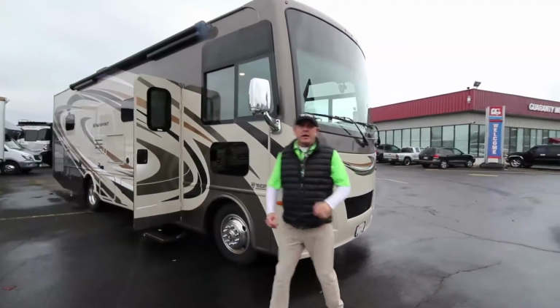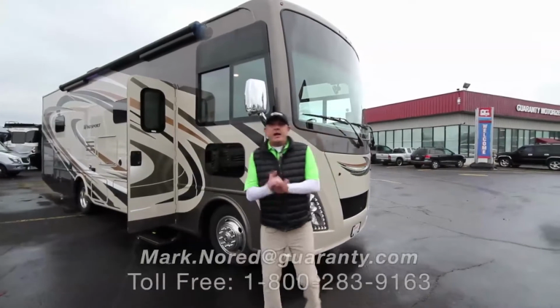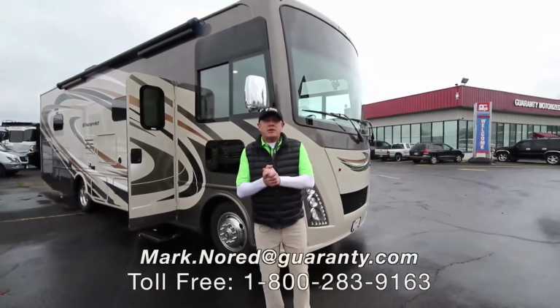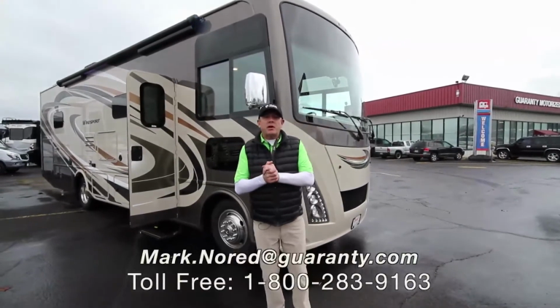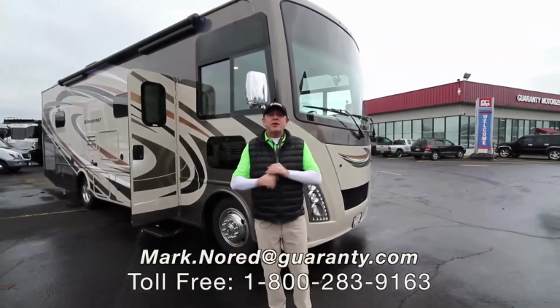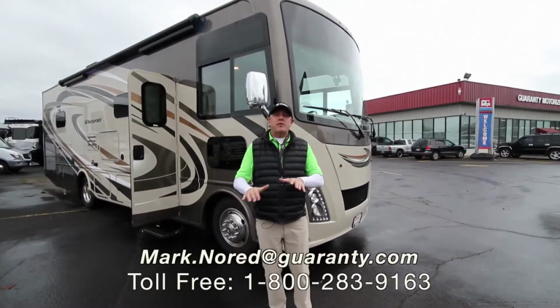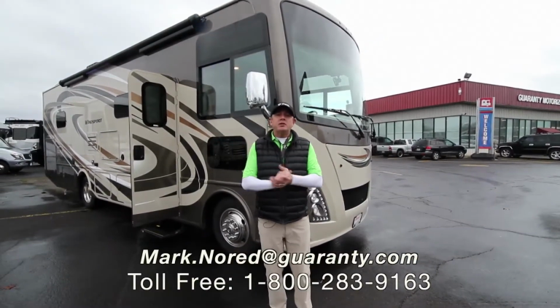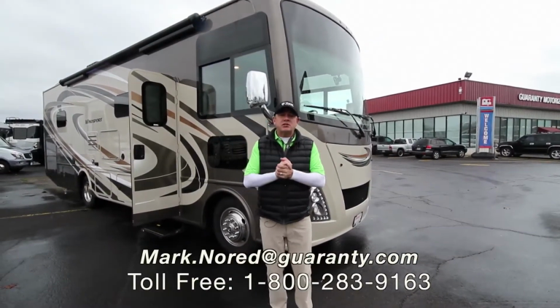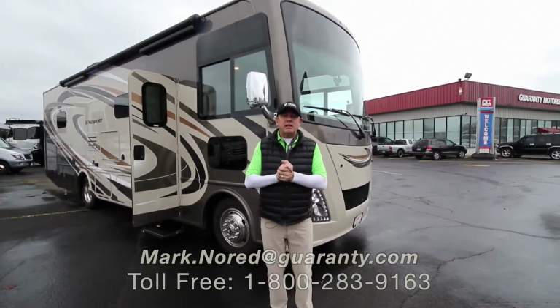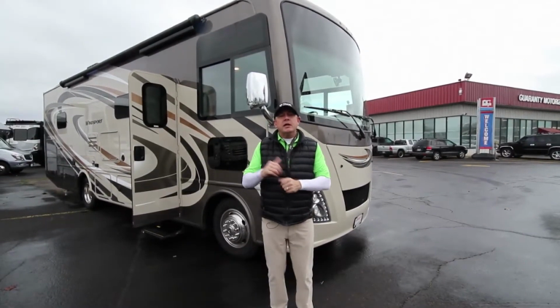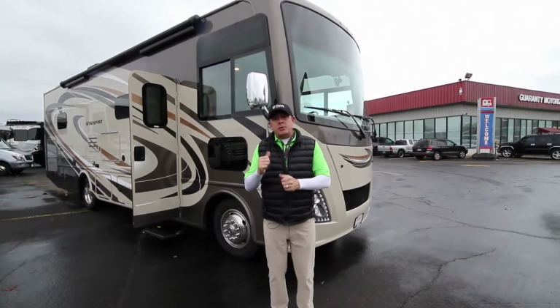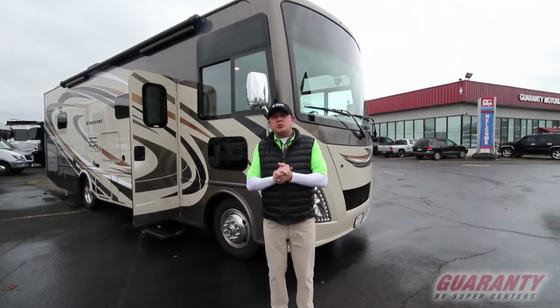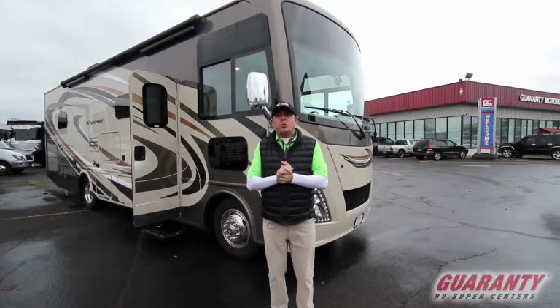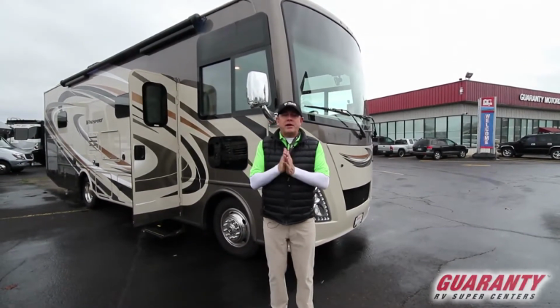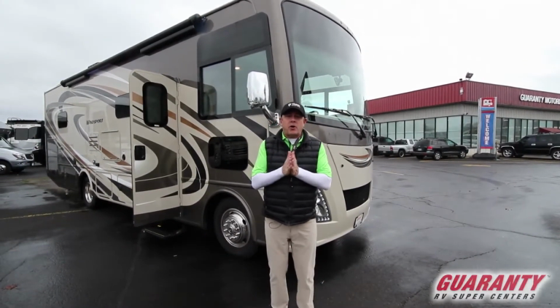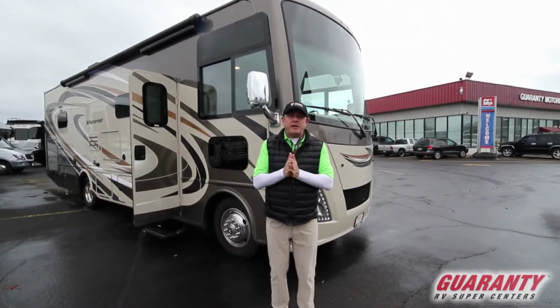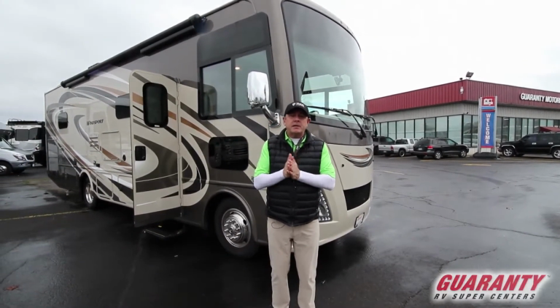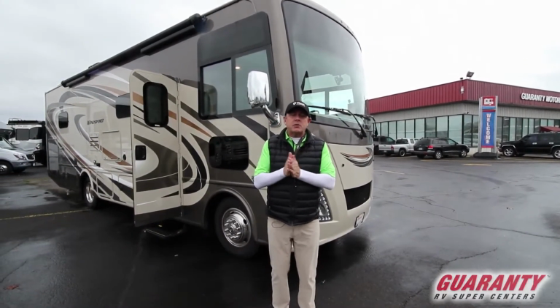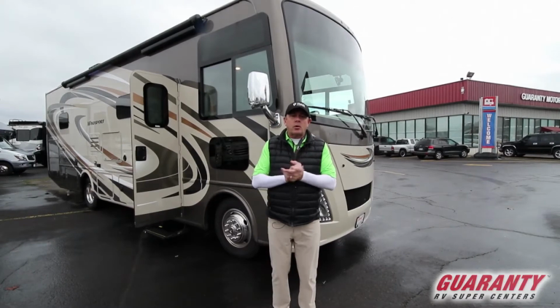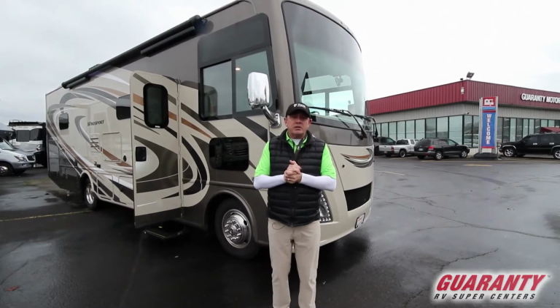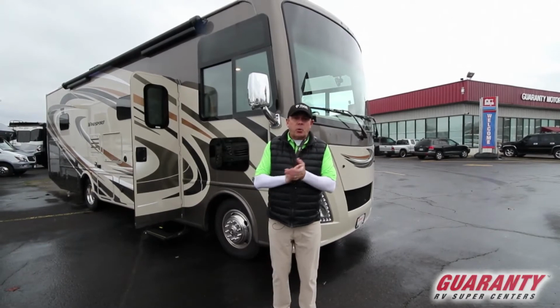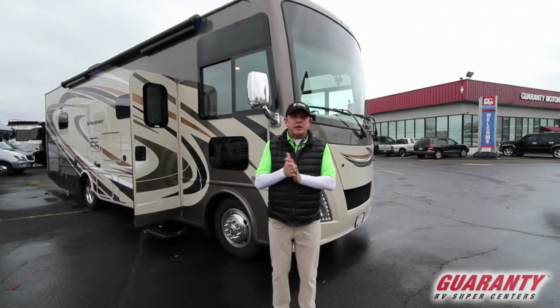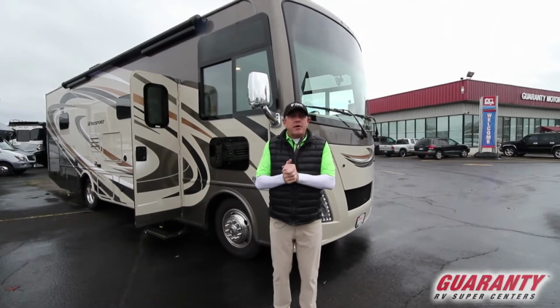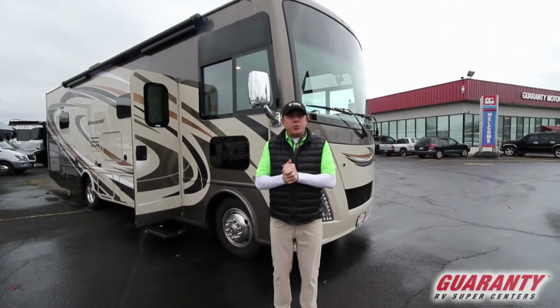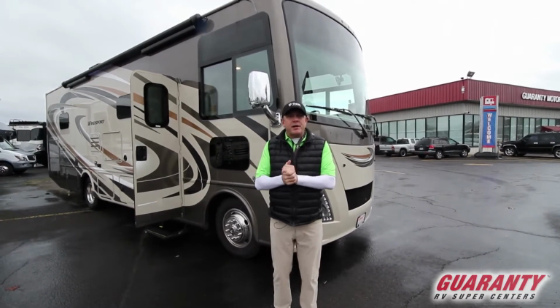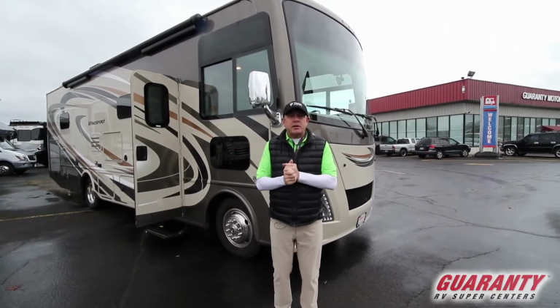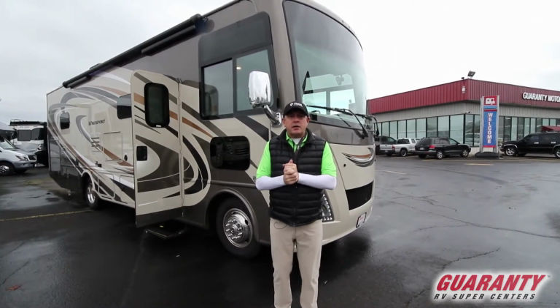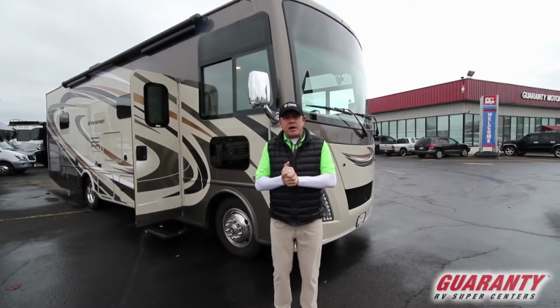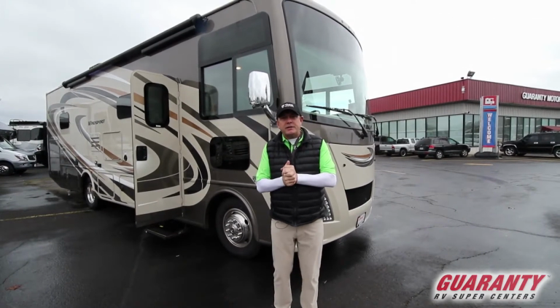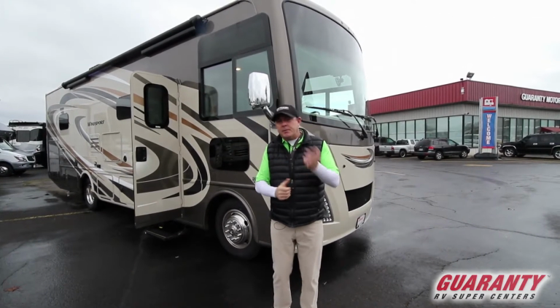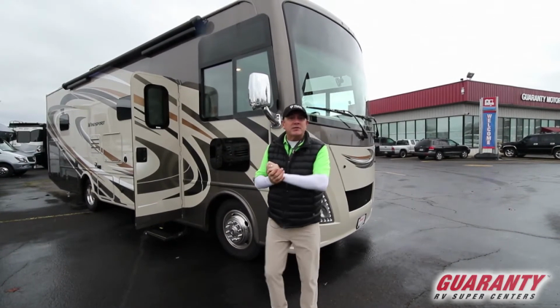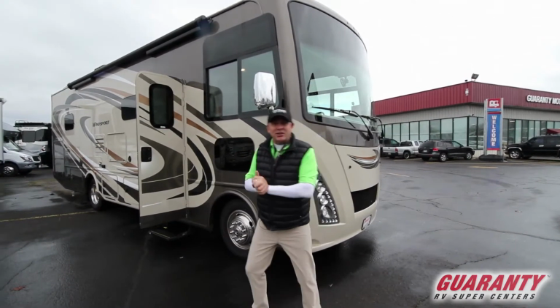Hey guys, Mark Noor at Guaranty RV here in Junction City. Today we're going to tour a real nice RV — it's a Thor Wind Sport 31S, 2018. Come on, let's take a look.